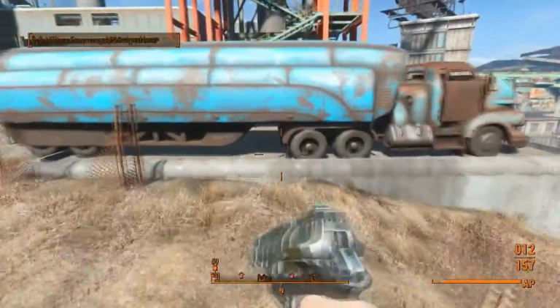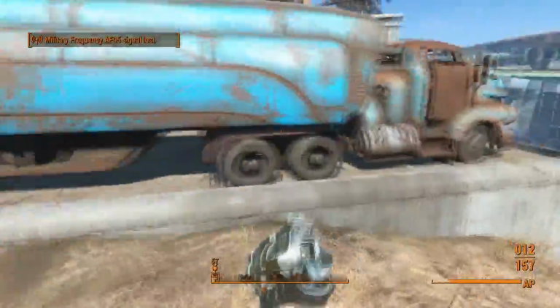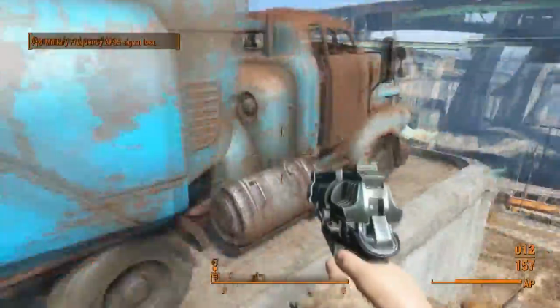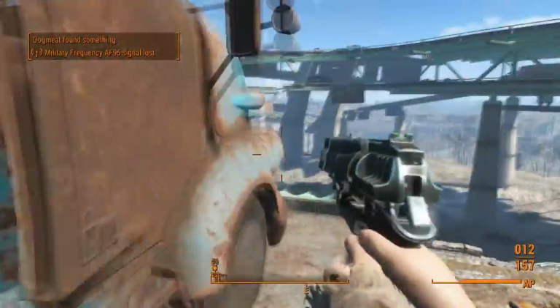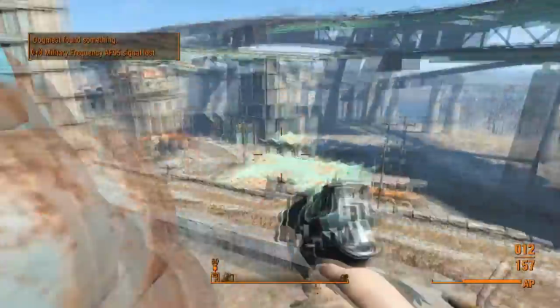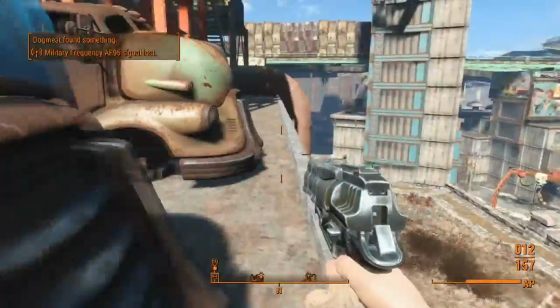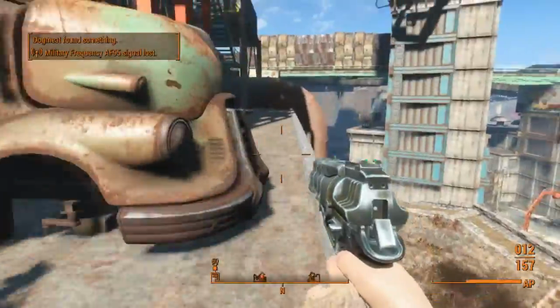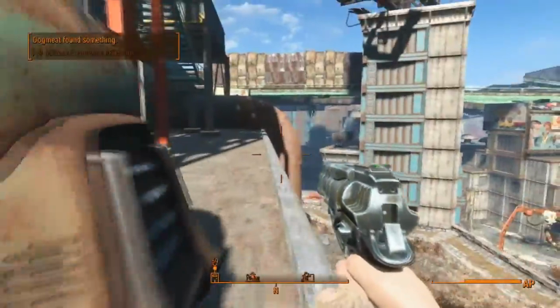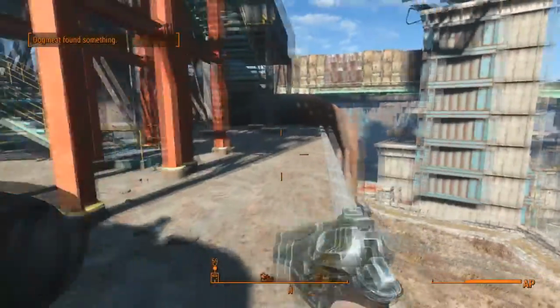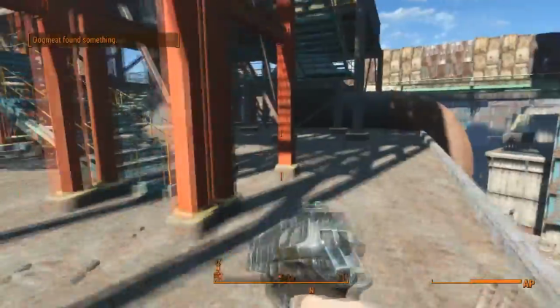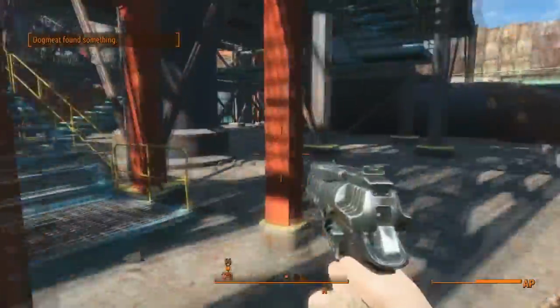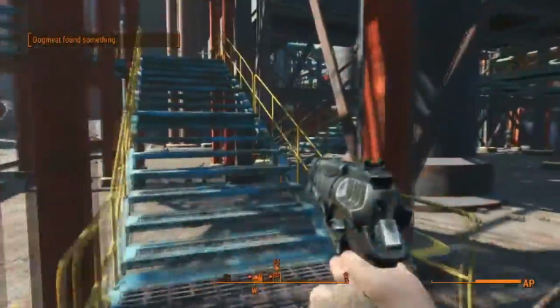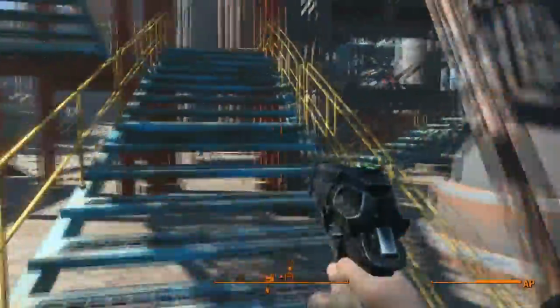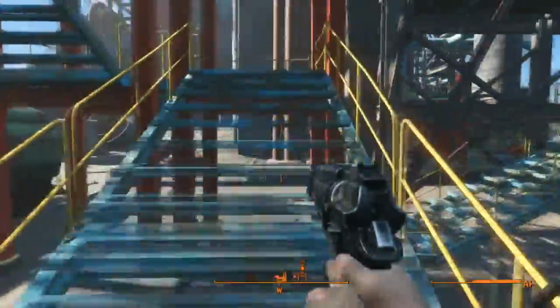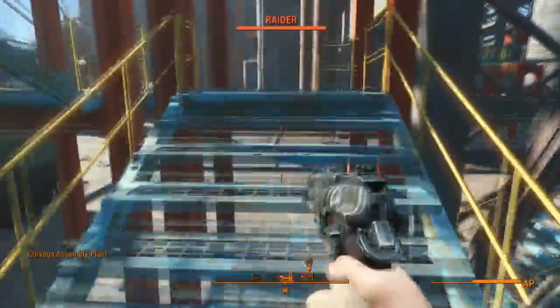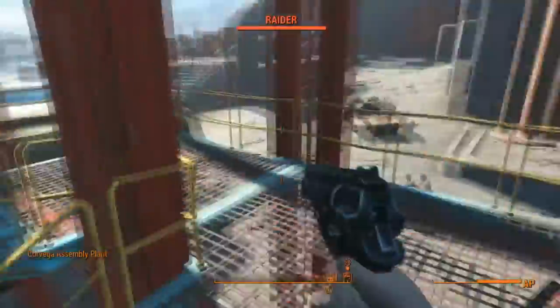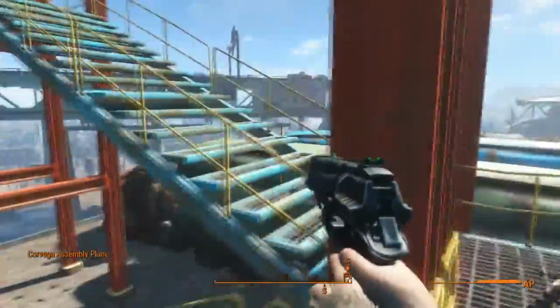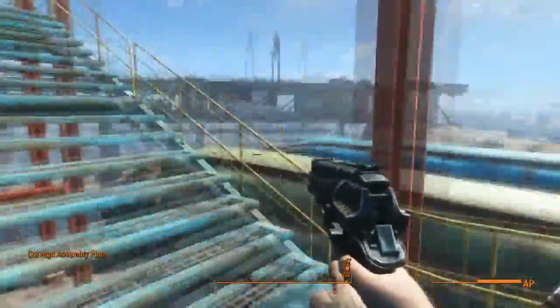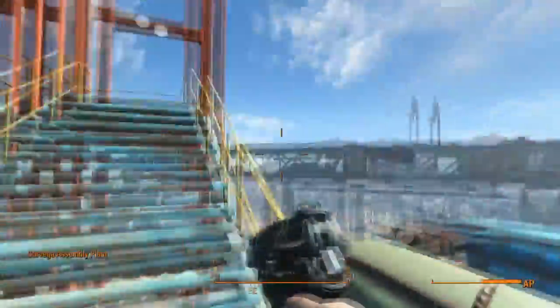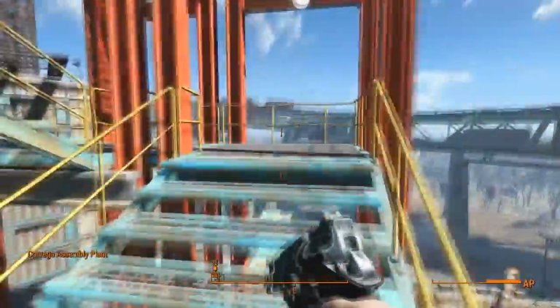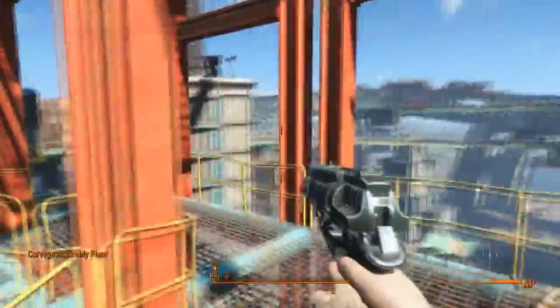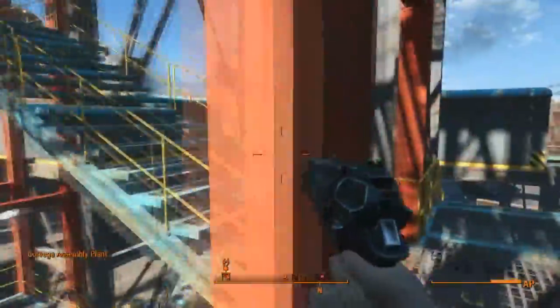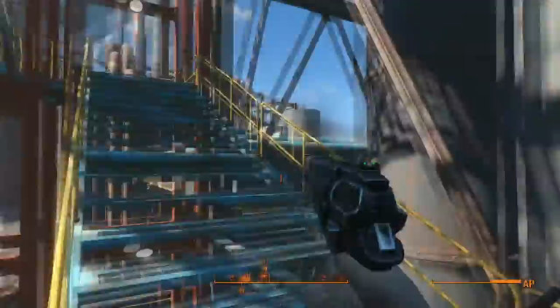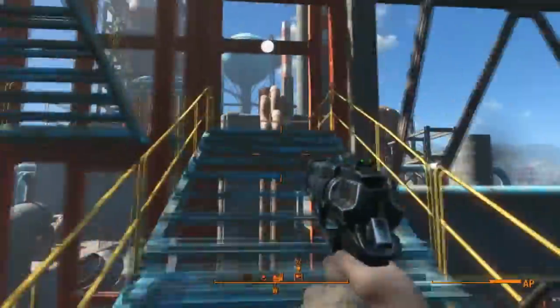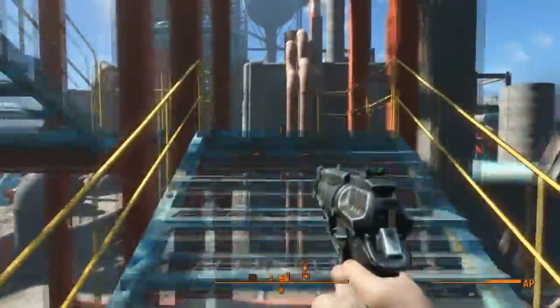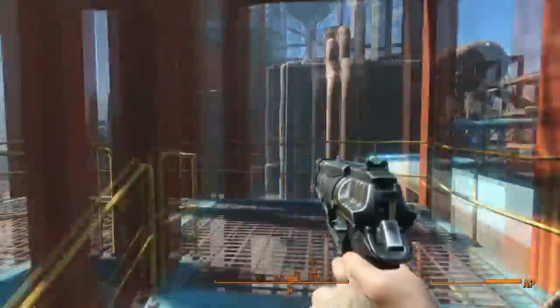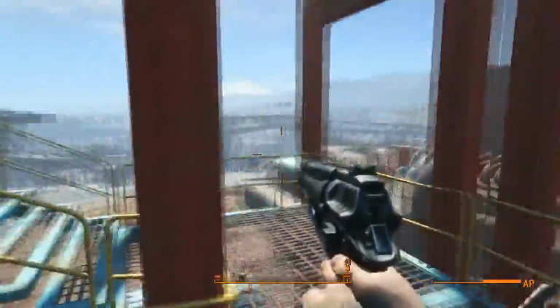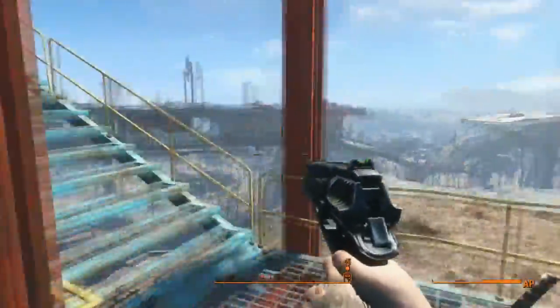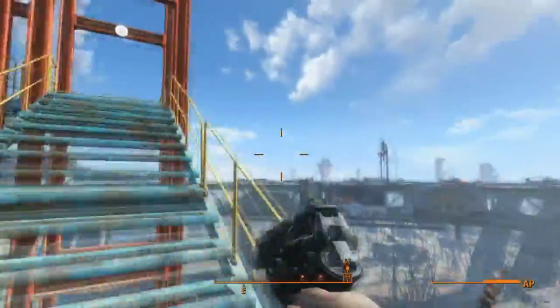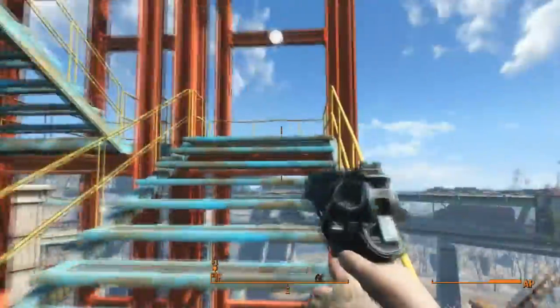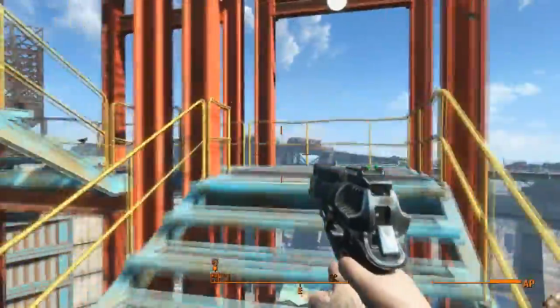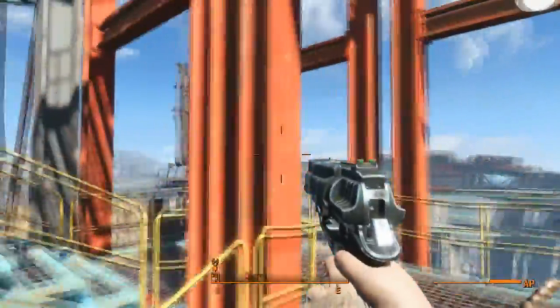We will start by taking down the sniper on the east side. Taking down the sniper will be our top priority because aside from their damage, they constantly throw molotov cocktails and additional grenades that will give us trouble if we start with the raiders below.